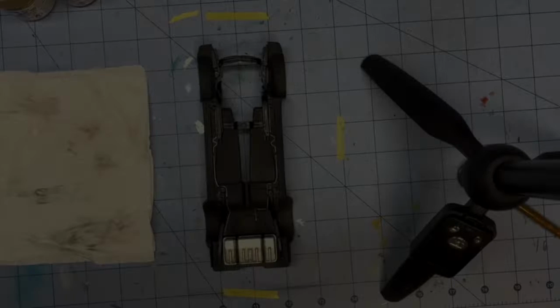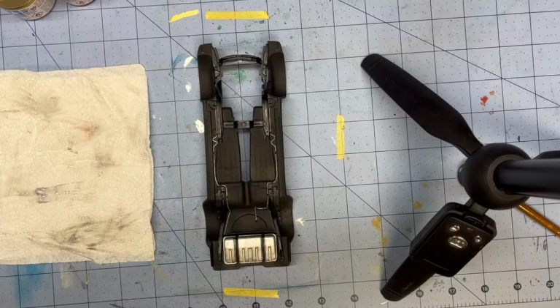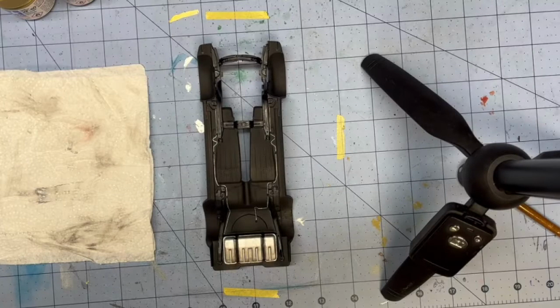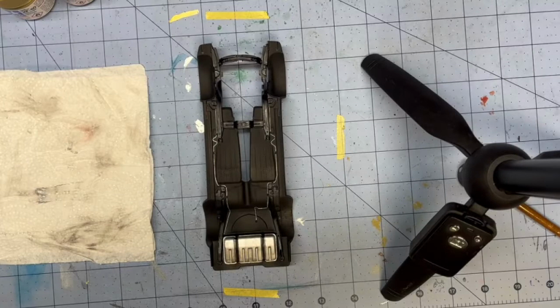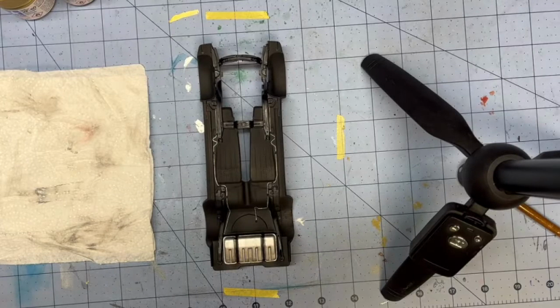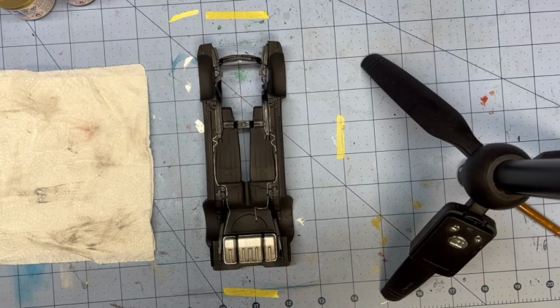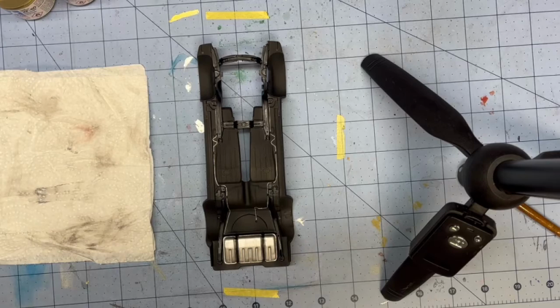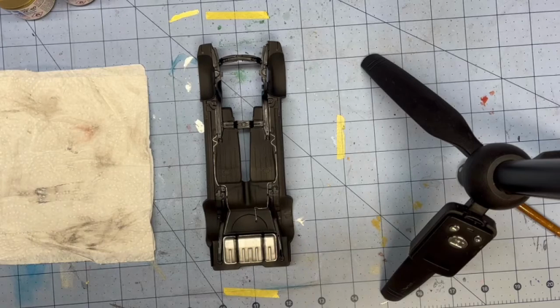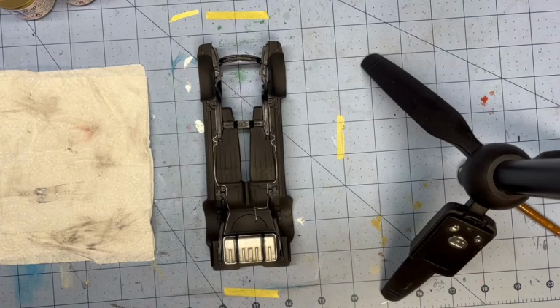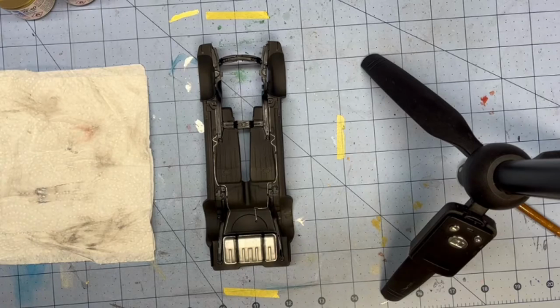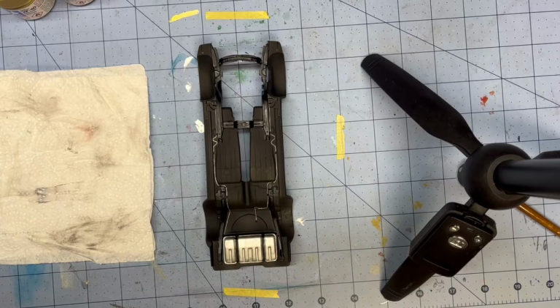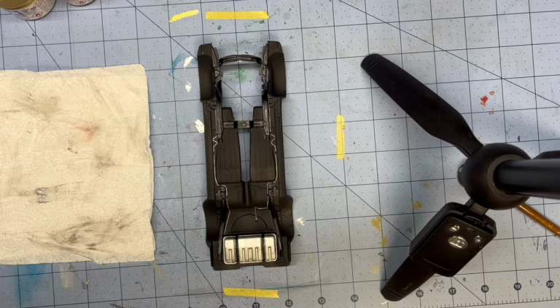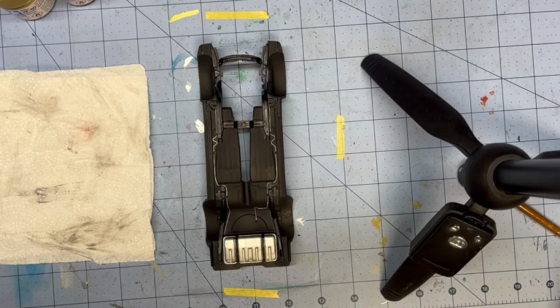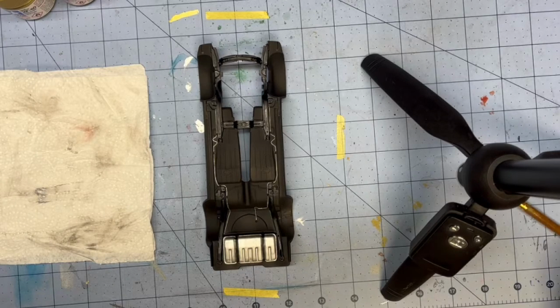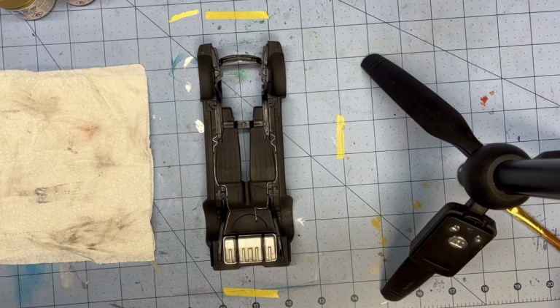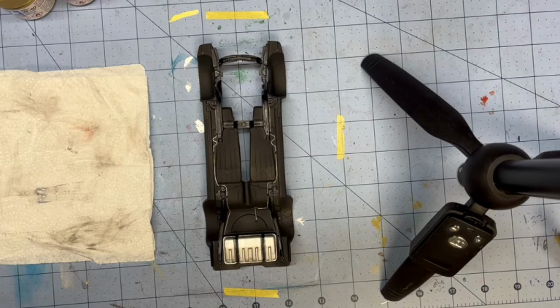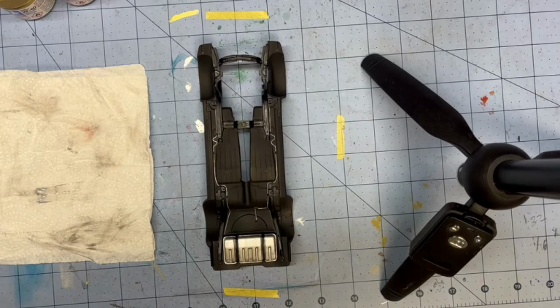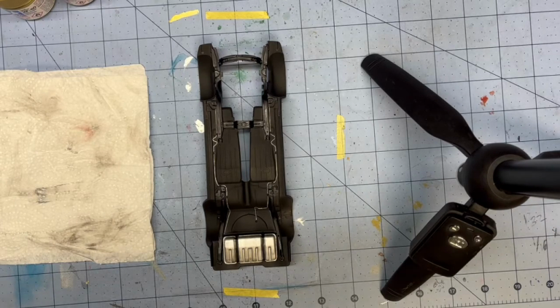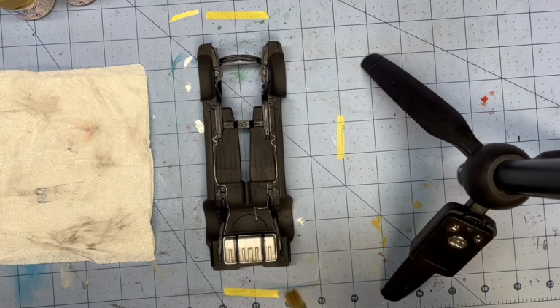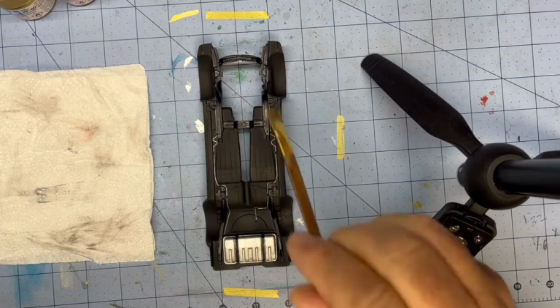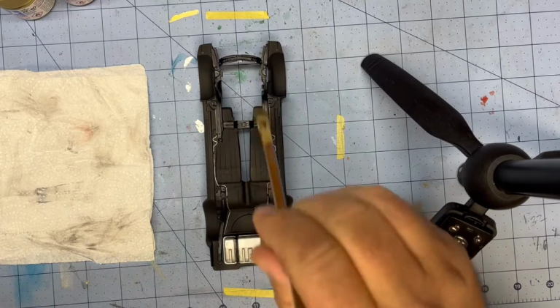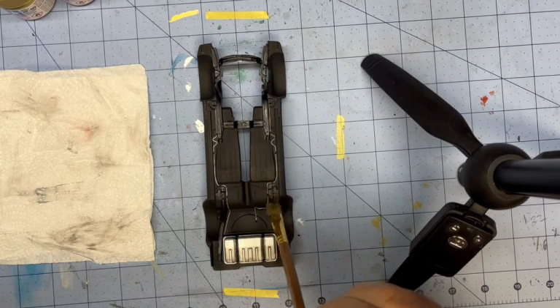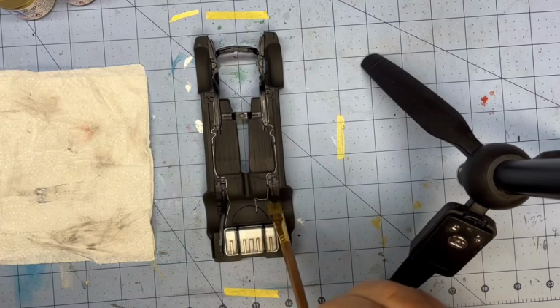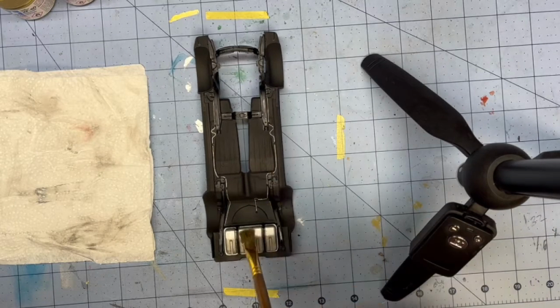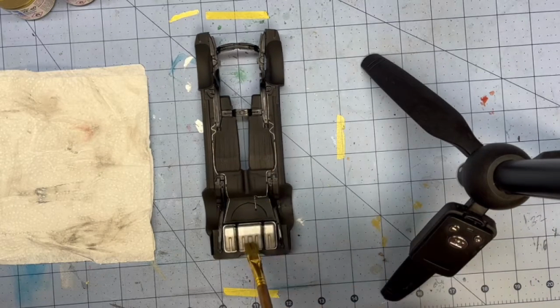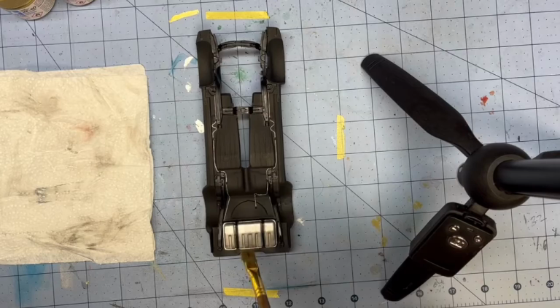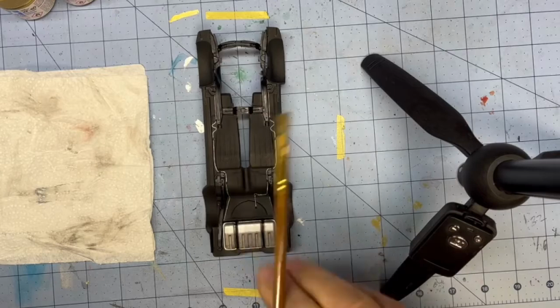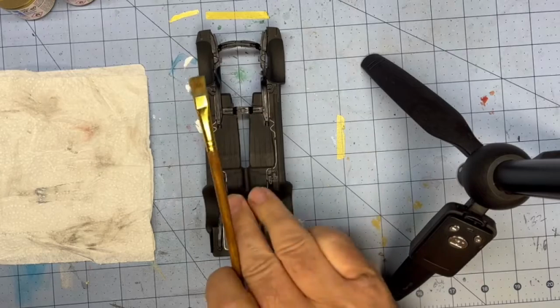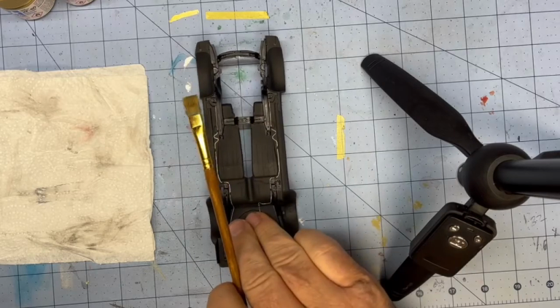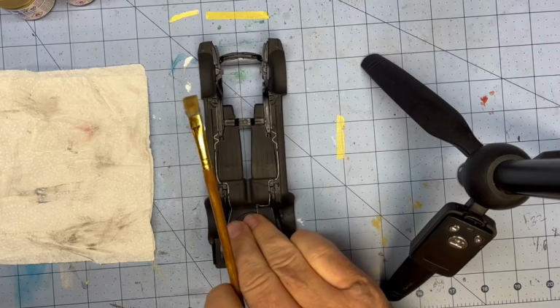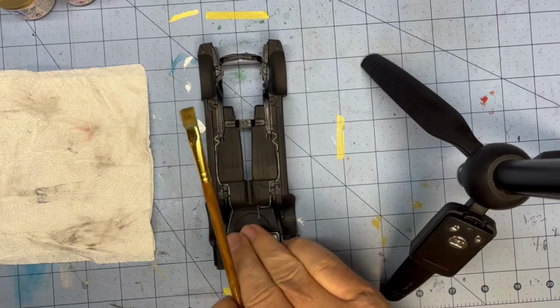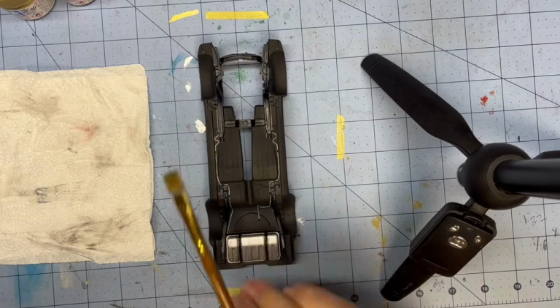Hi, everybody. Welcome back to Grandpa Mark's Hobbies. Today I'm going to show you how I dry brush the chassis of my cars.